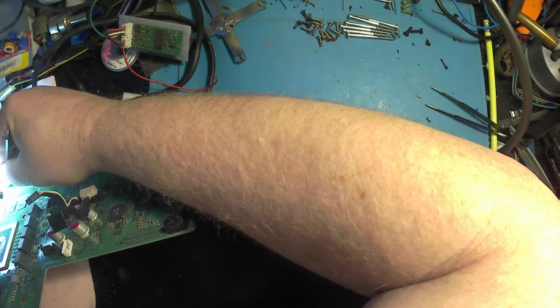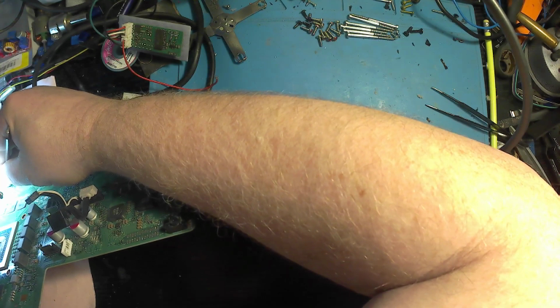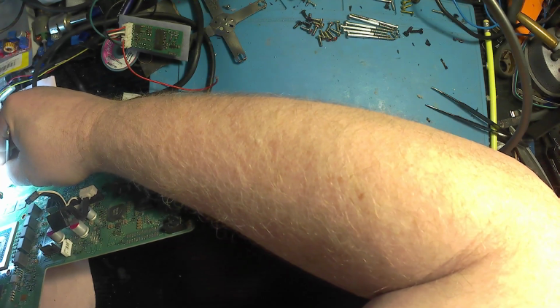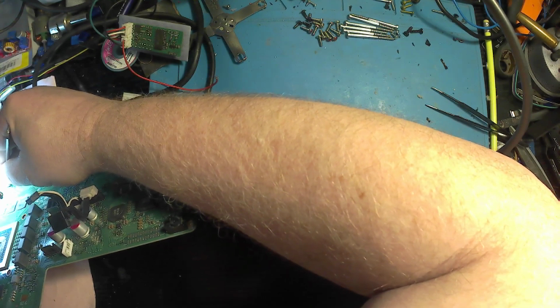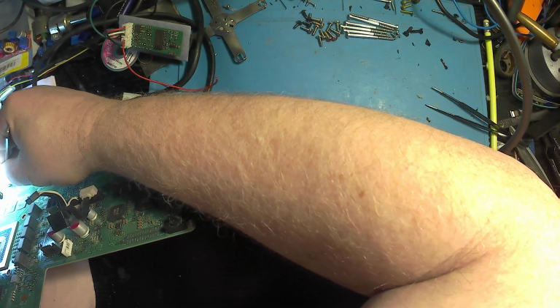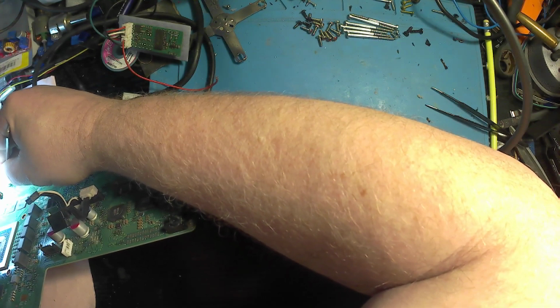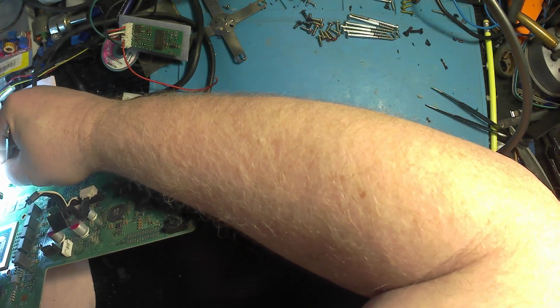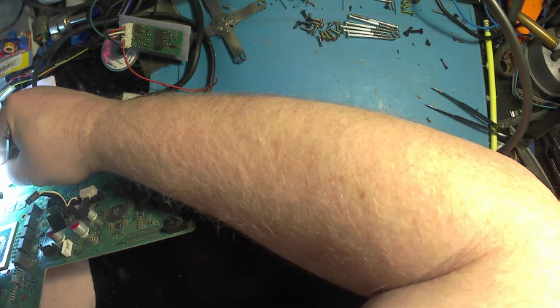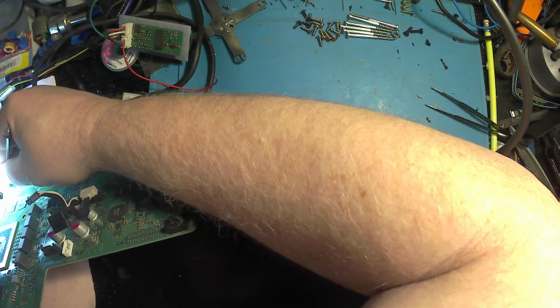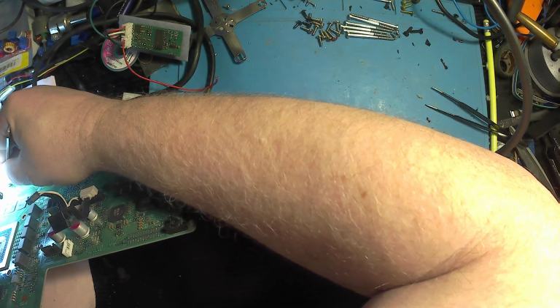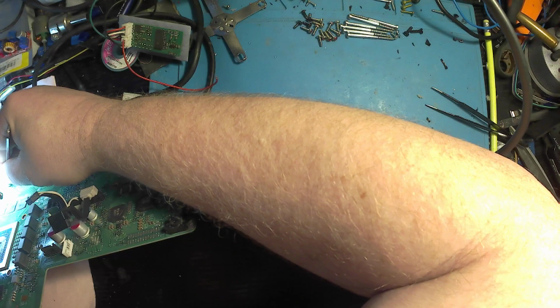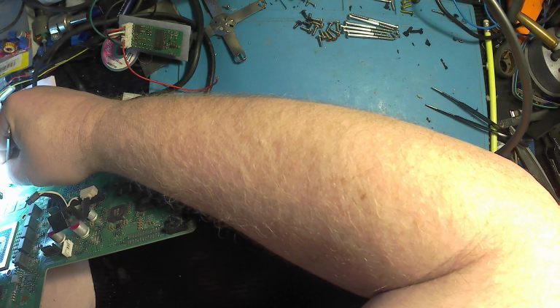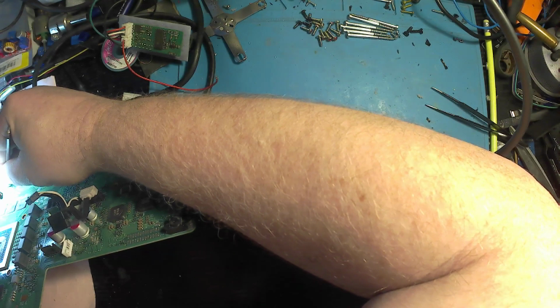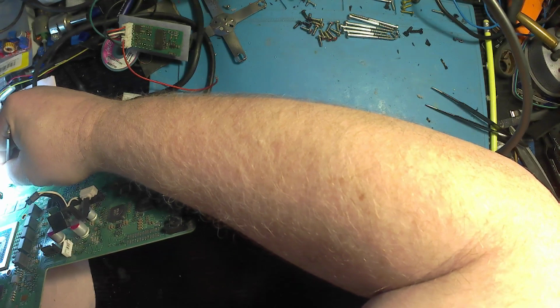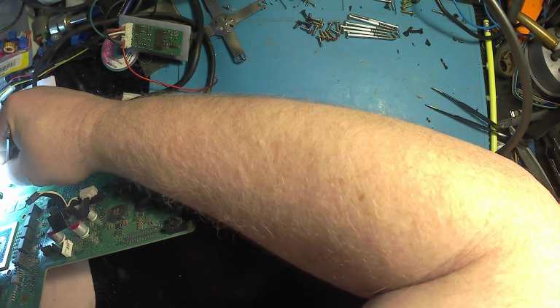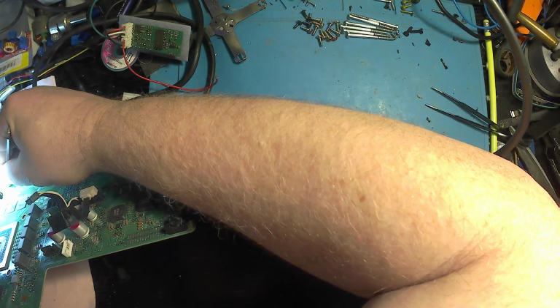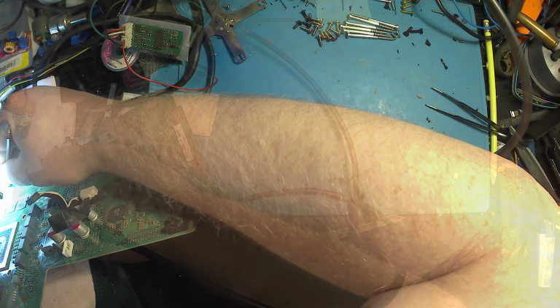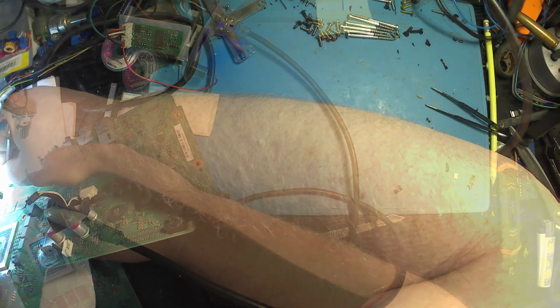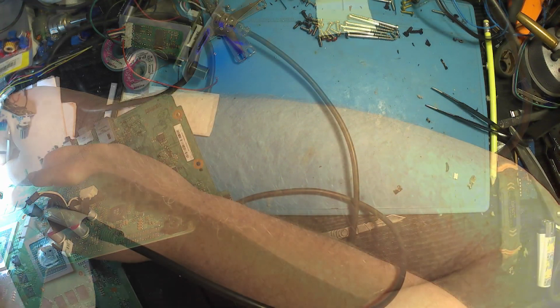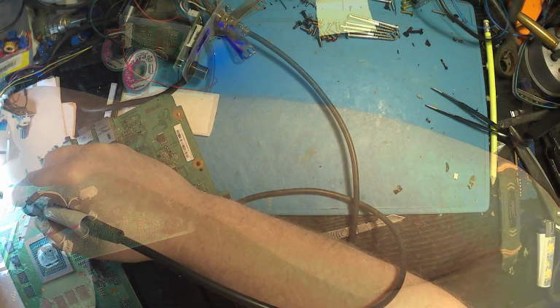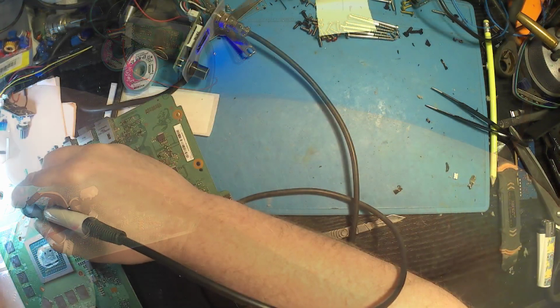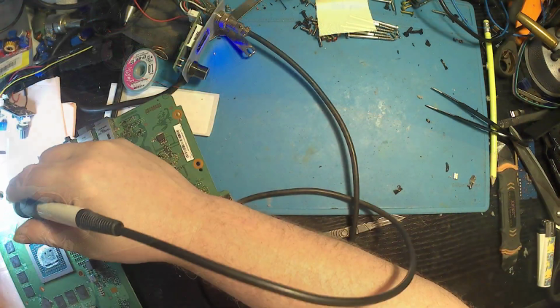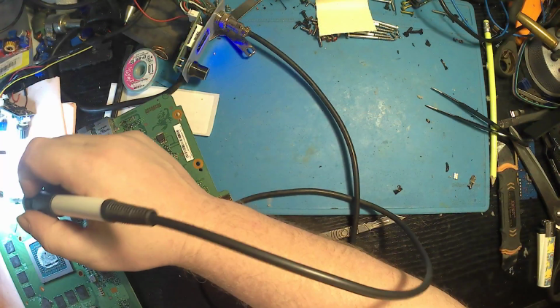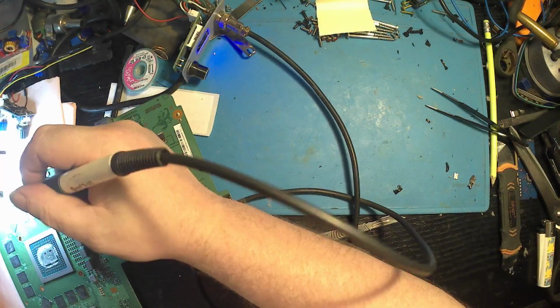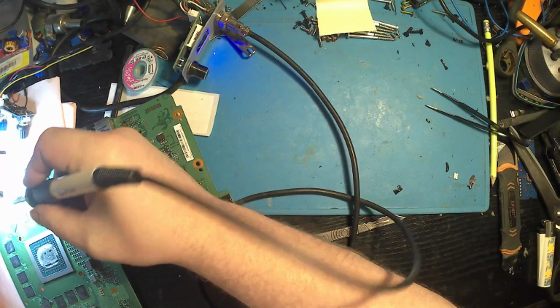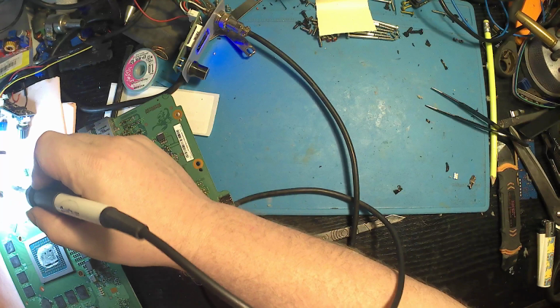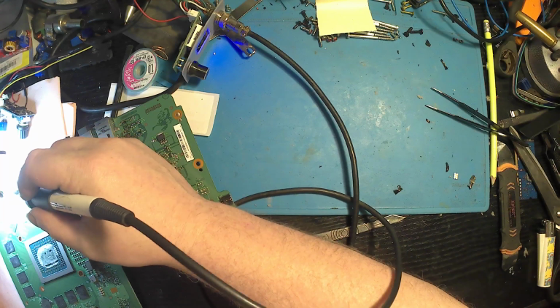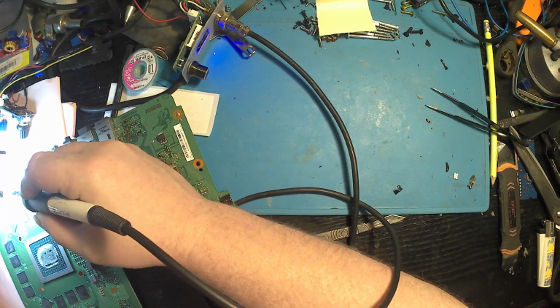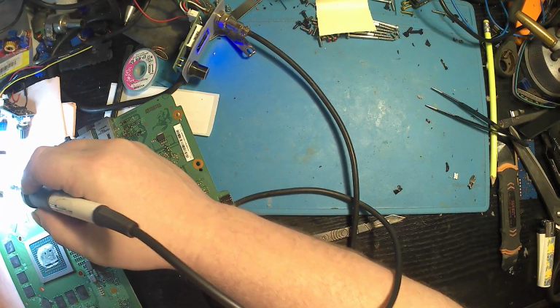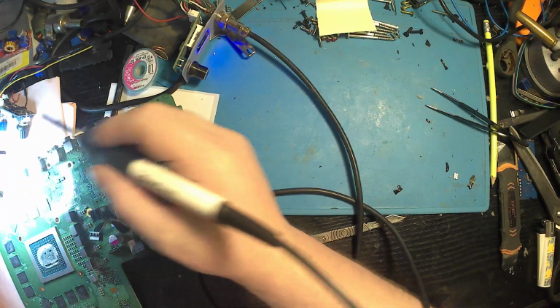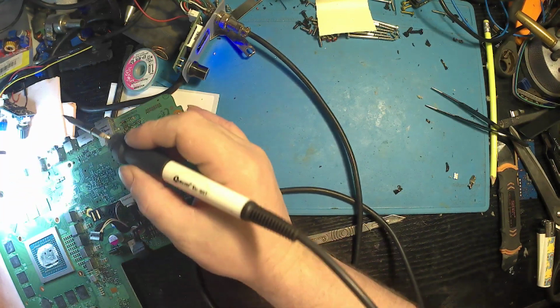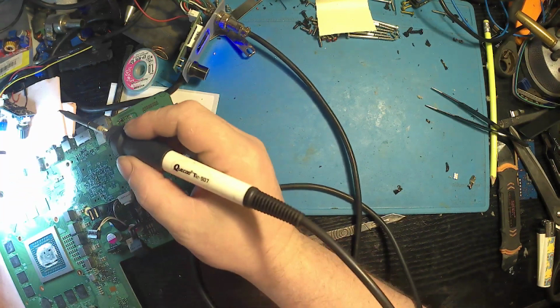The view isn't great — I do need to get my camera set up on my scope, but for now this is the best we've got. Once I've got that set up we'll be able to see exactly in detail what we're doing.